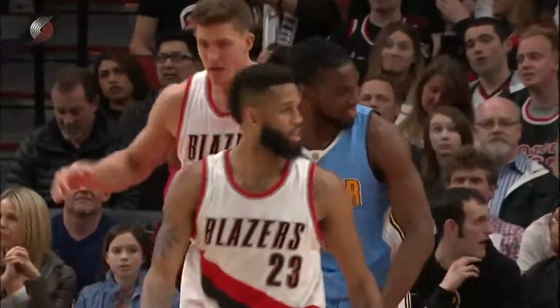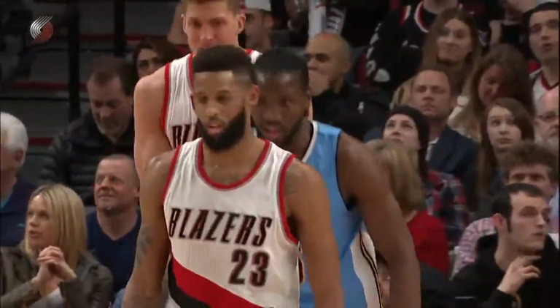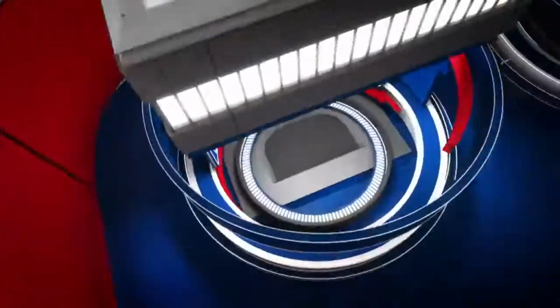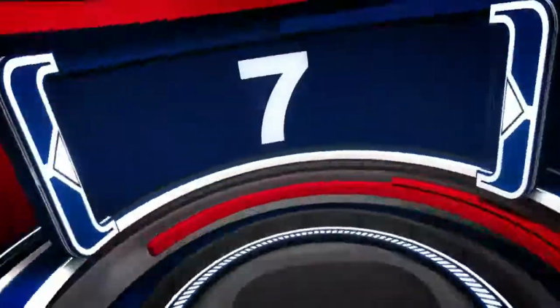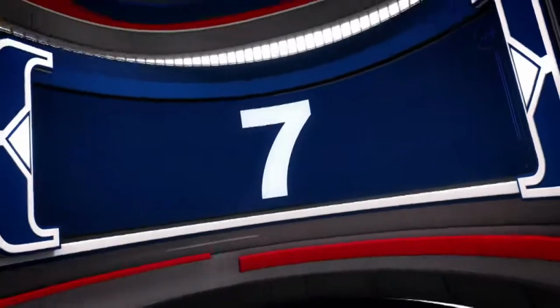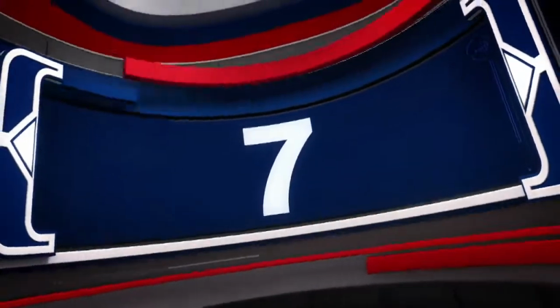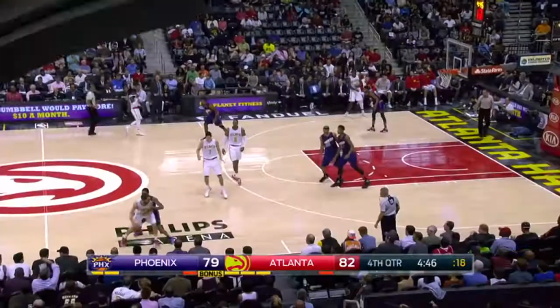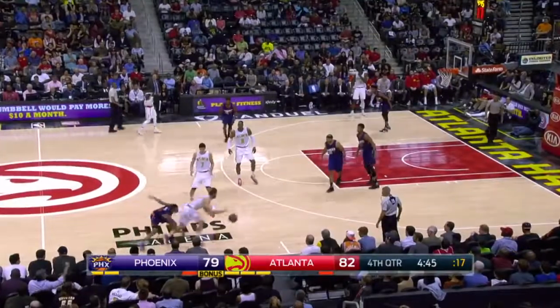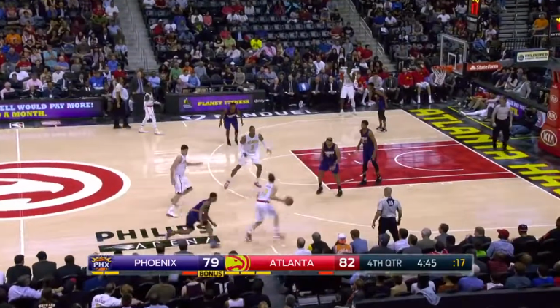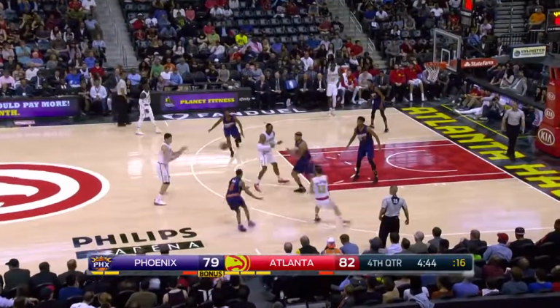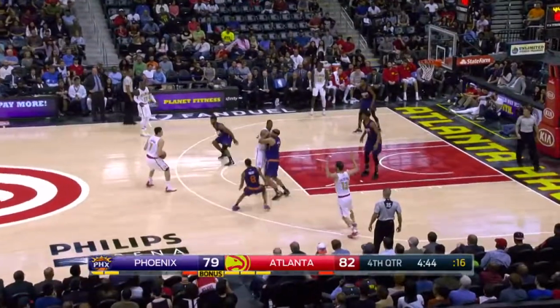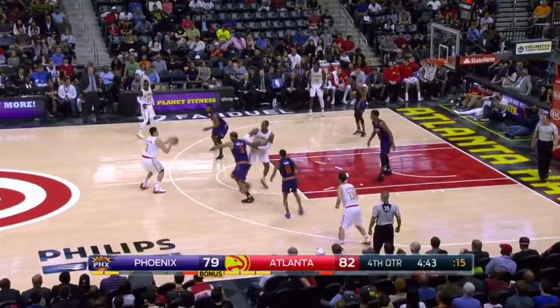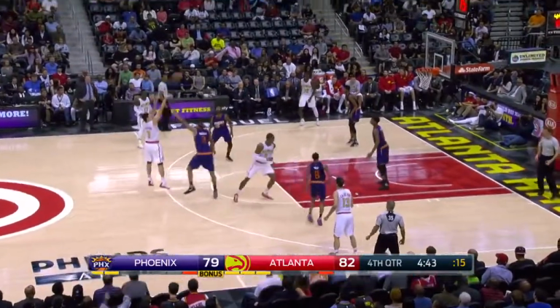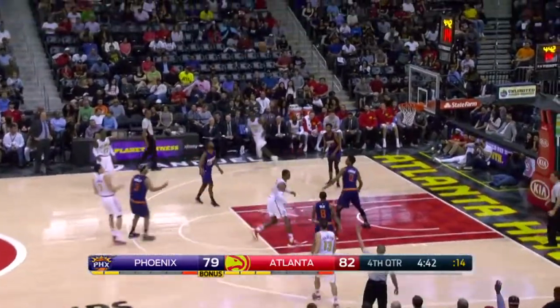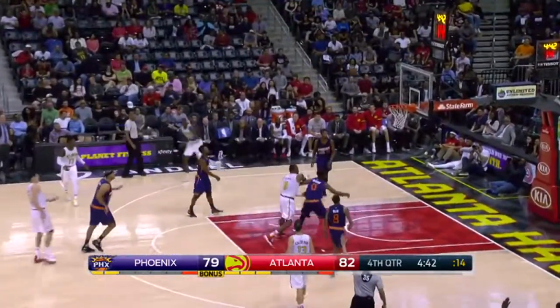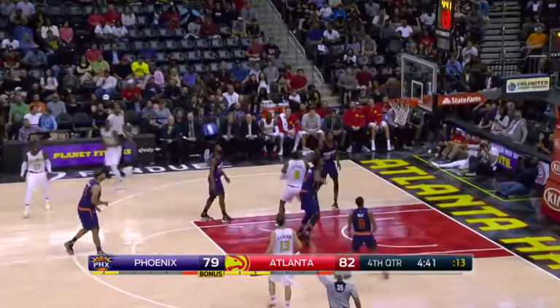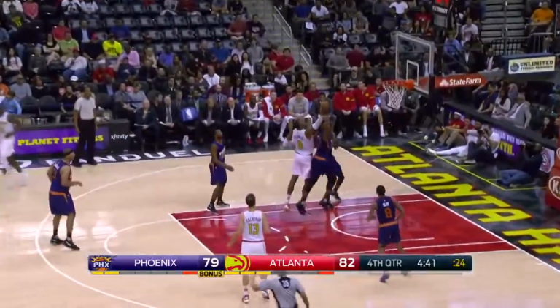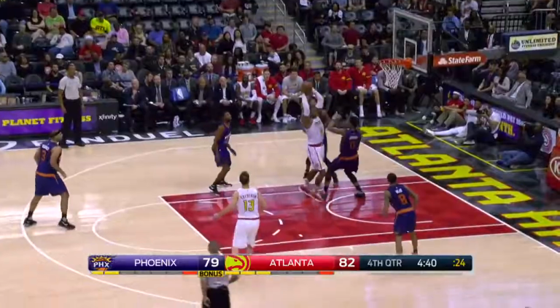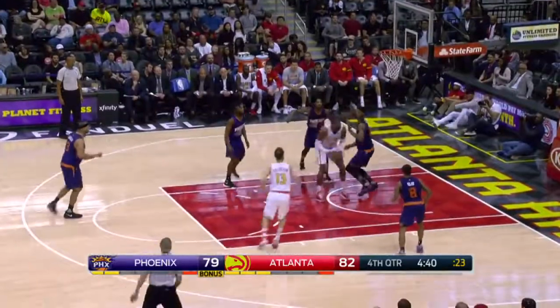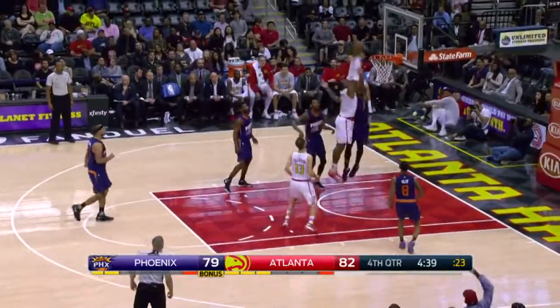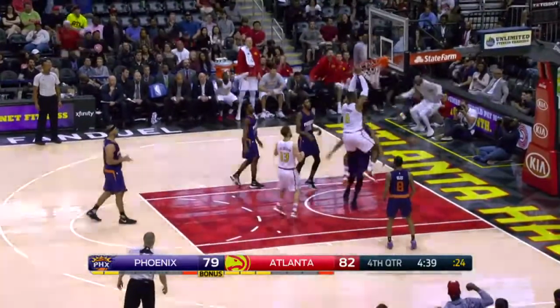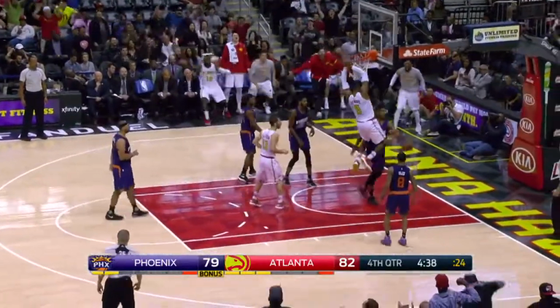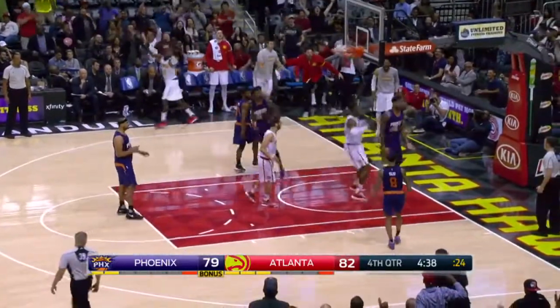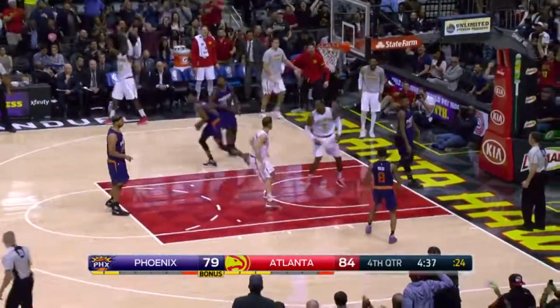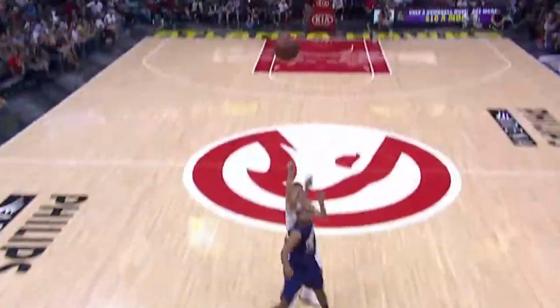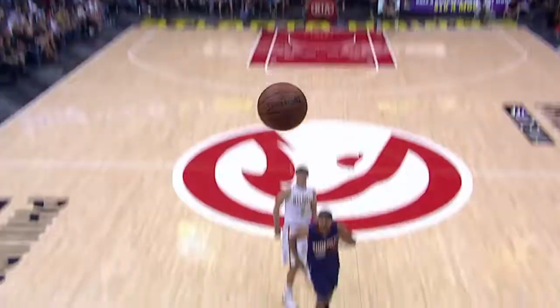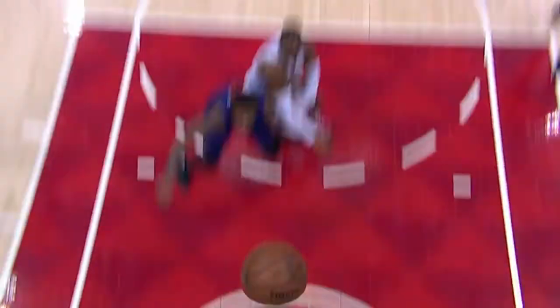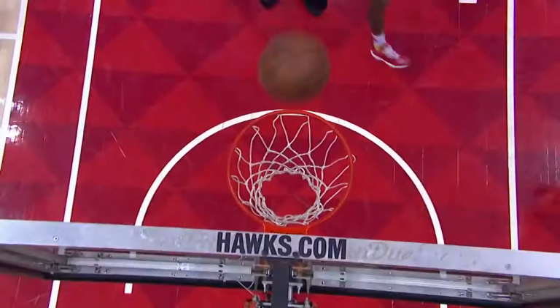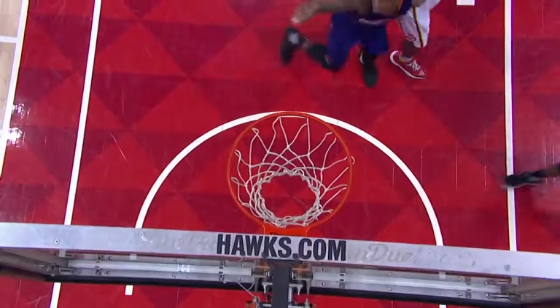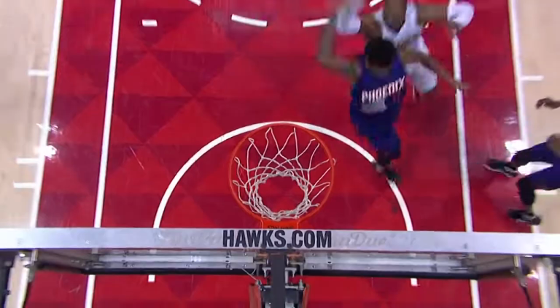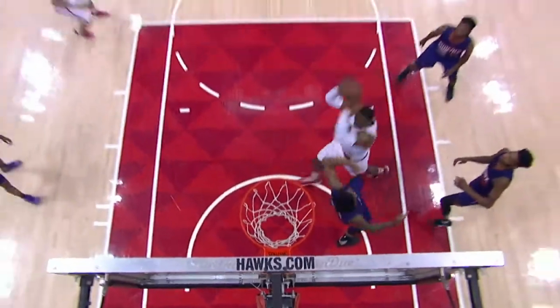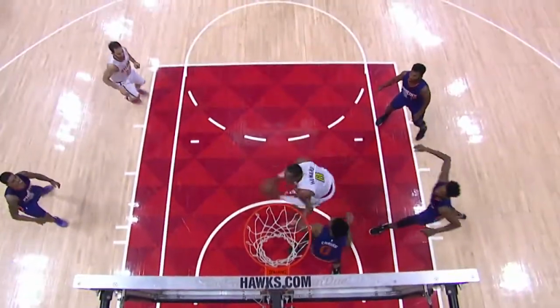At number seven, in Atlanta, Dwight Howard worked the offensive glass and rocked the rim for two of his 15 points as the Hawks snapped their seven-game losing streak.